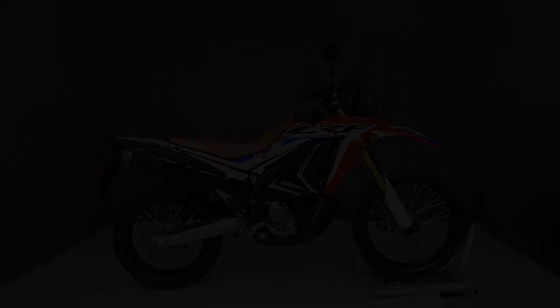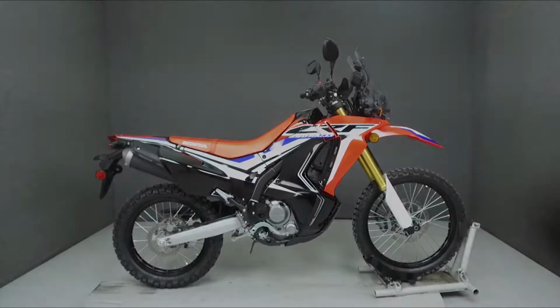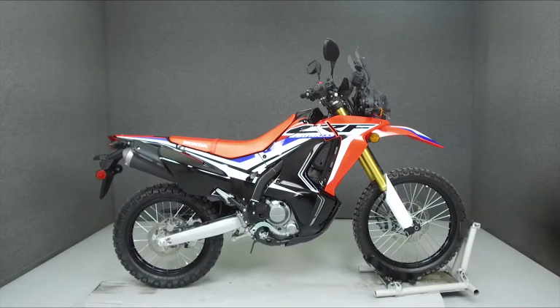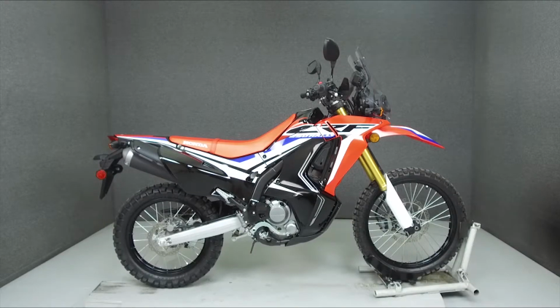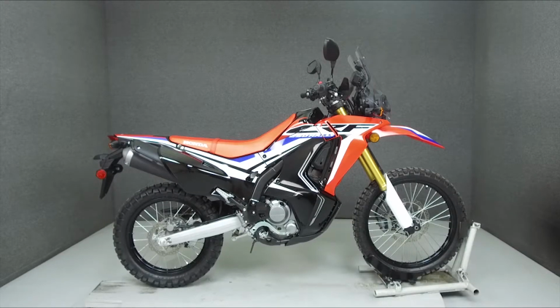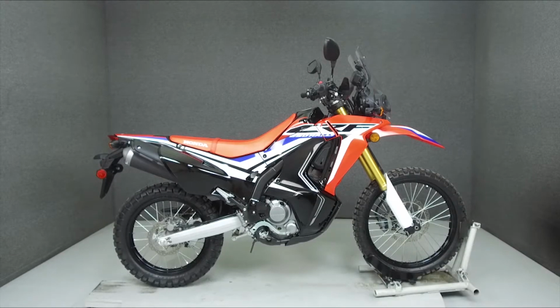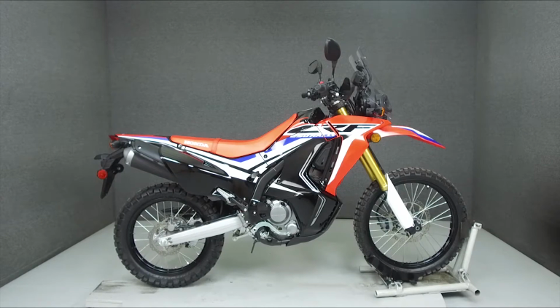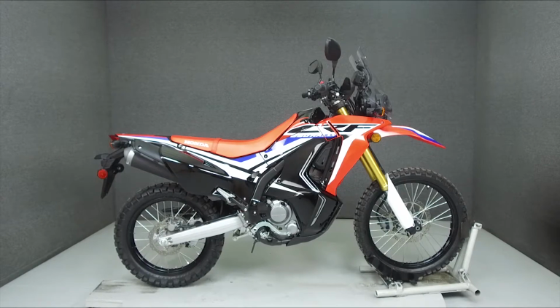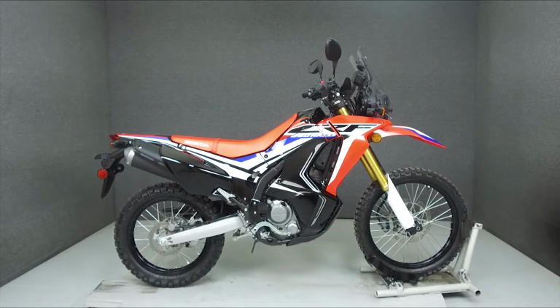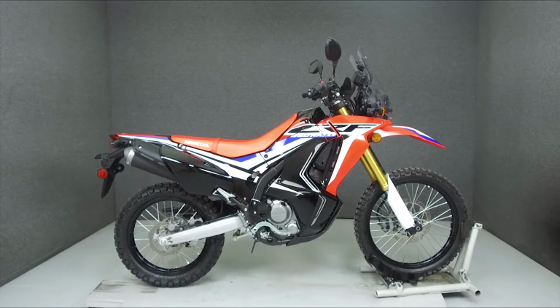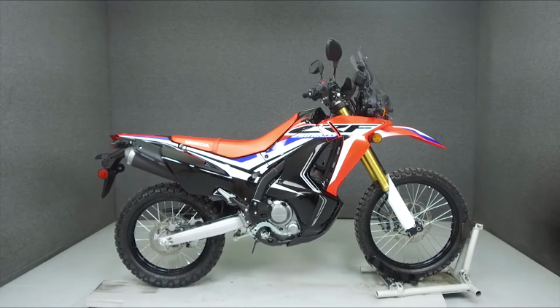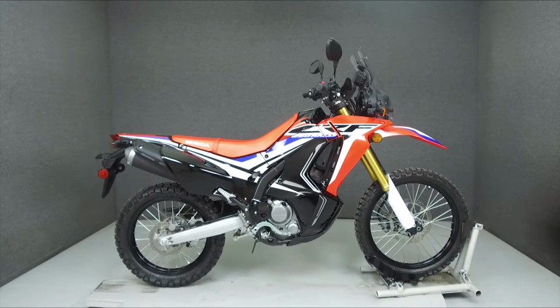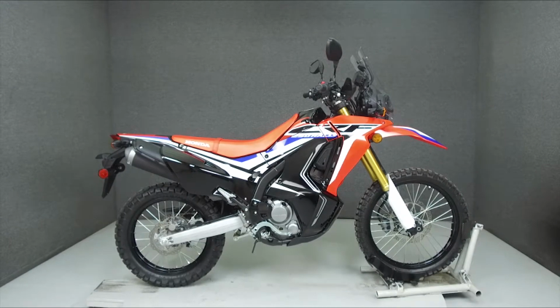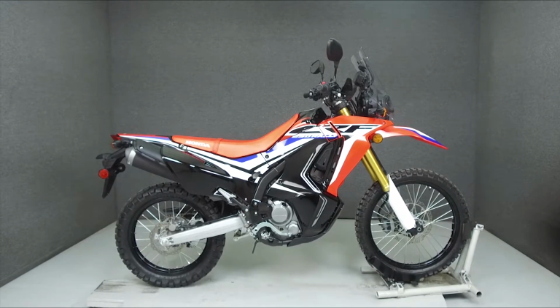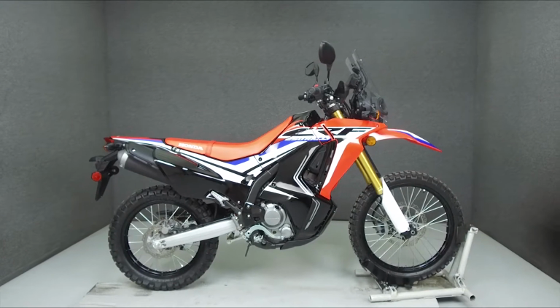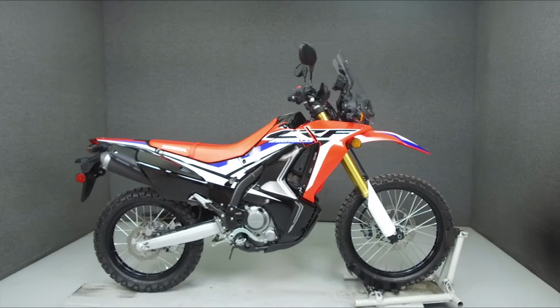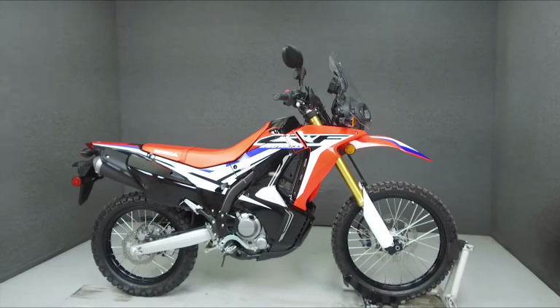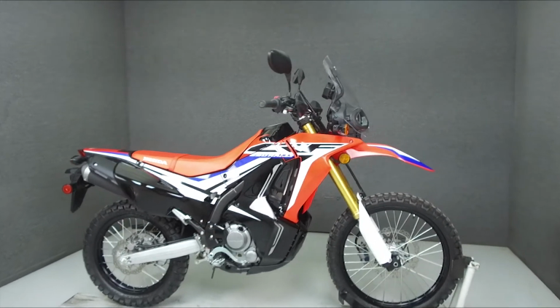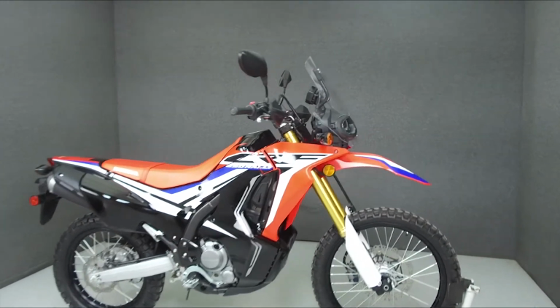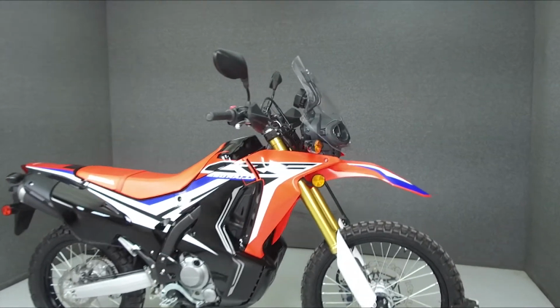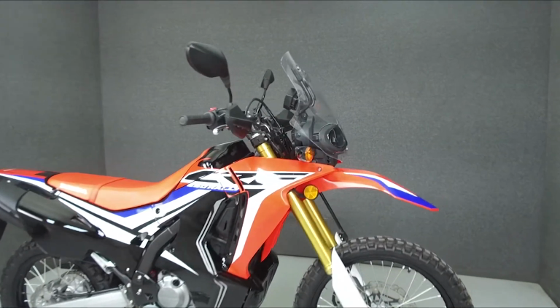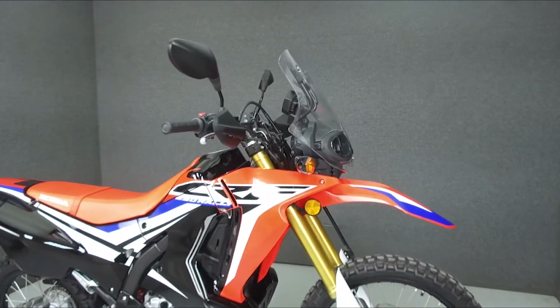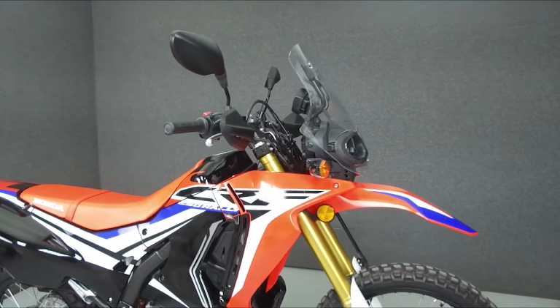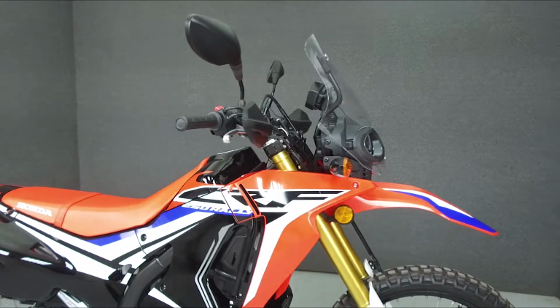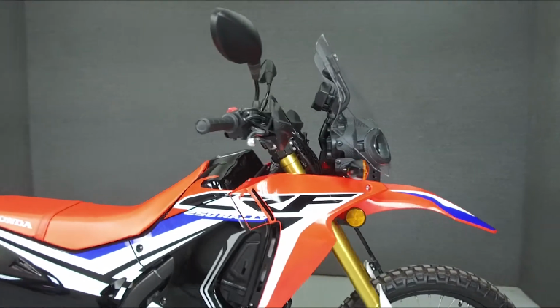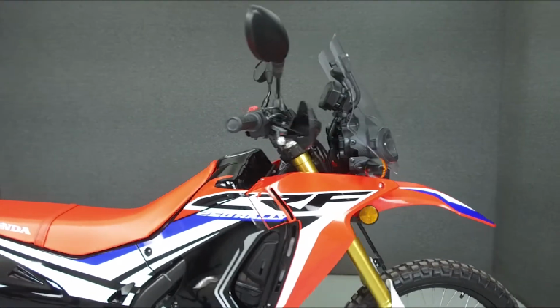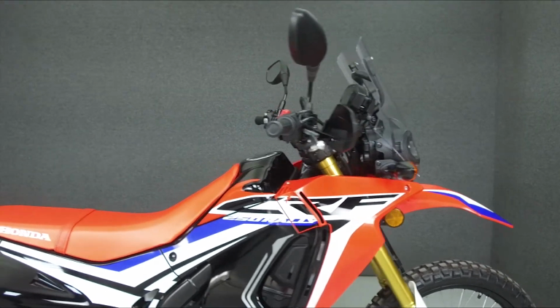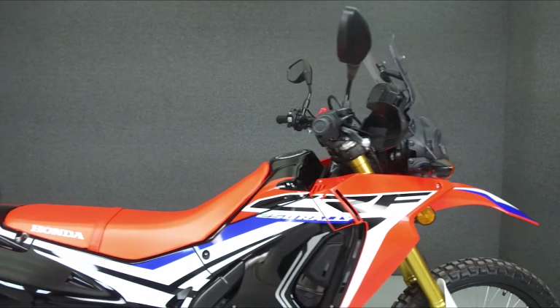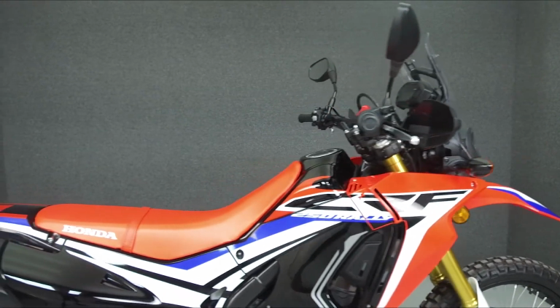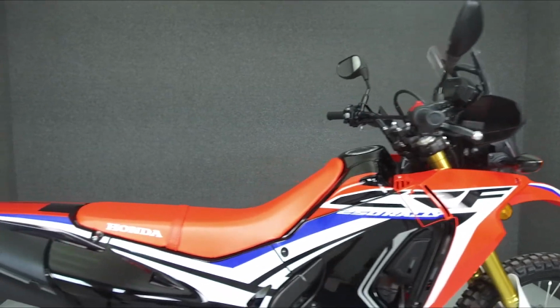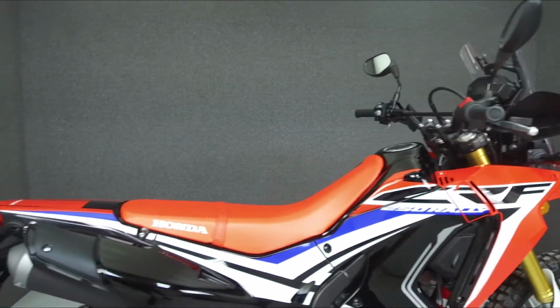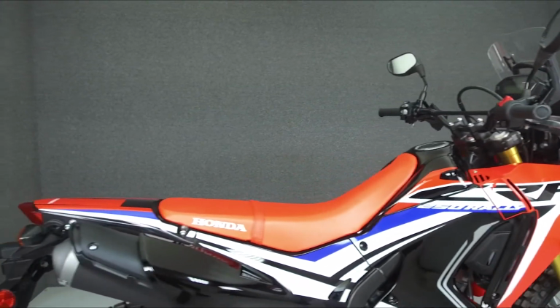Hey everyone, this is Keegan from National Powersports. Today we're taking a look at this 2017 Honda CRF250L Rally with 152 miles.